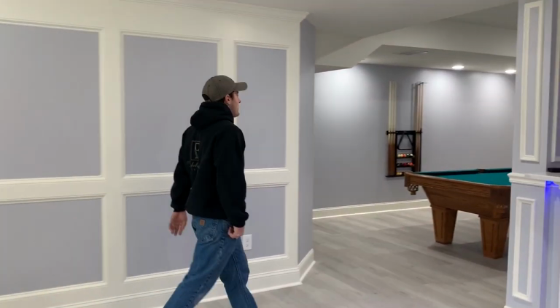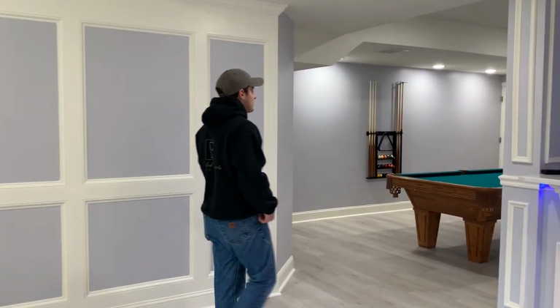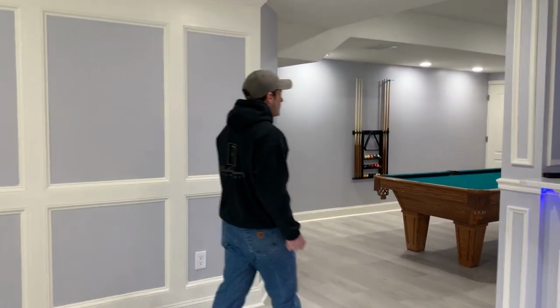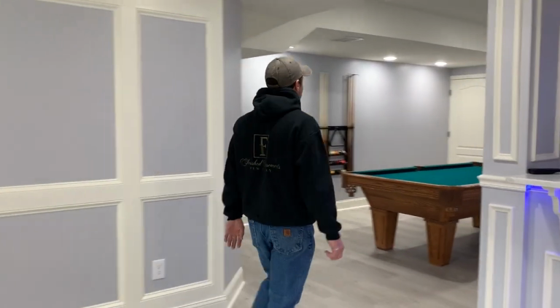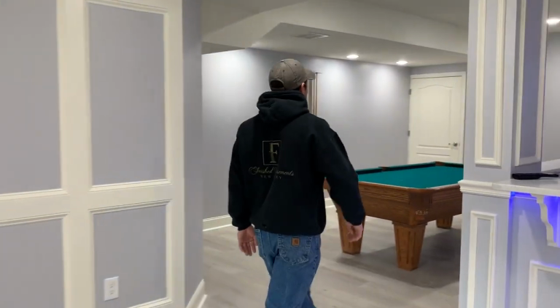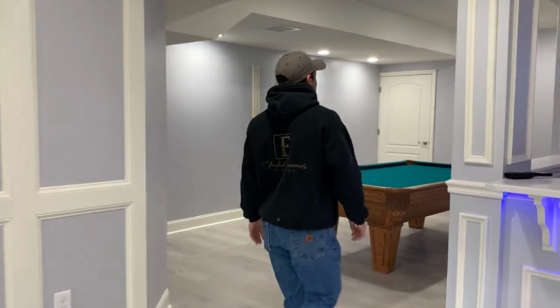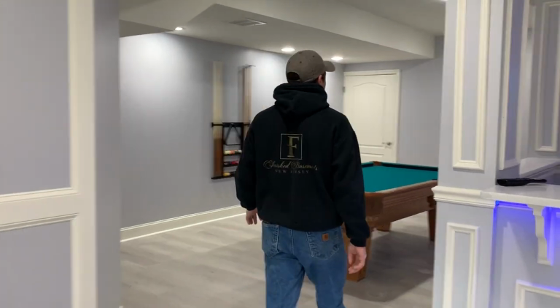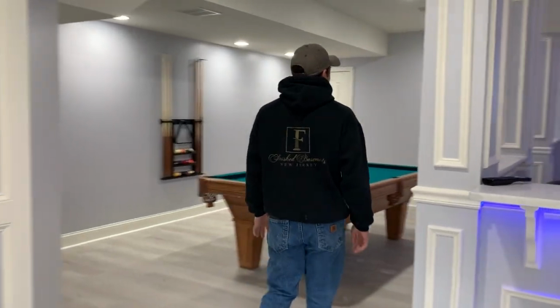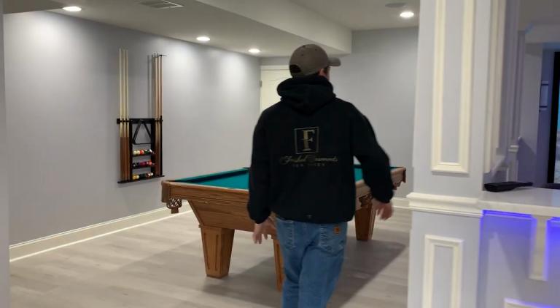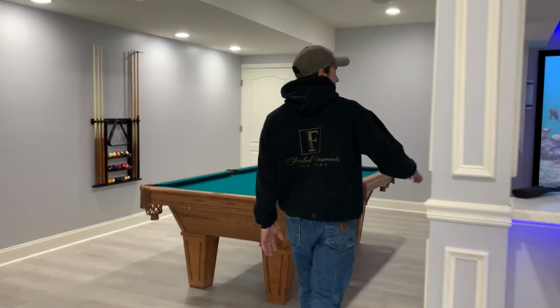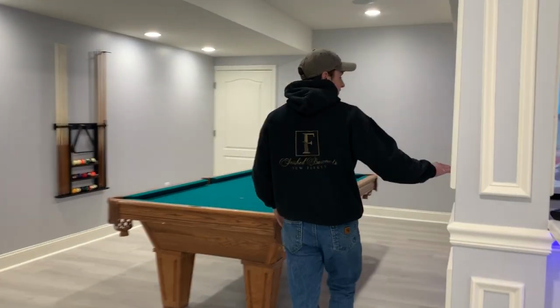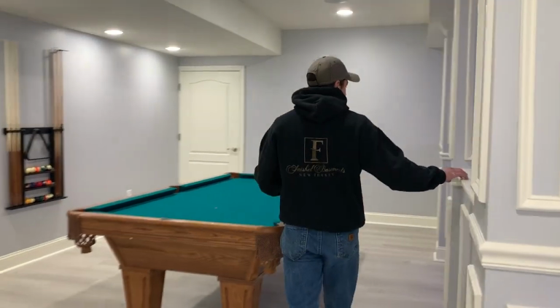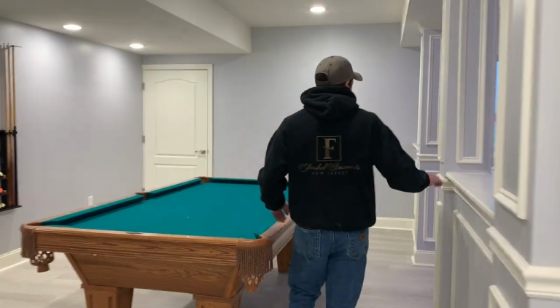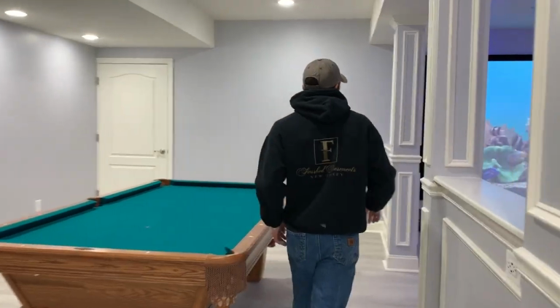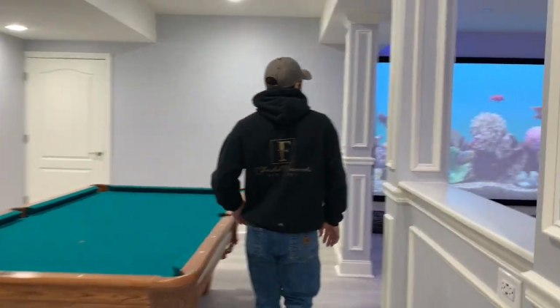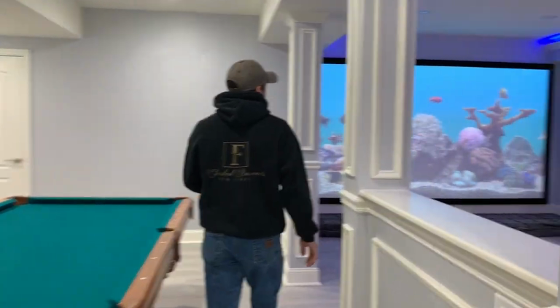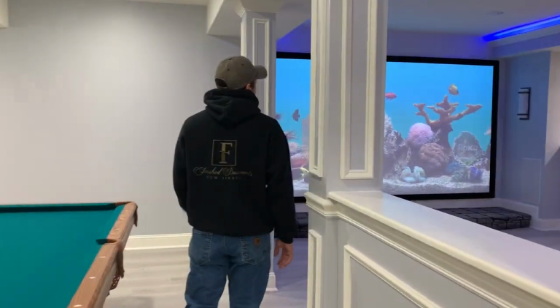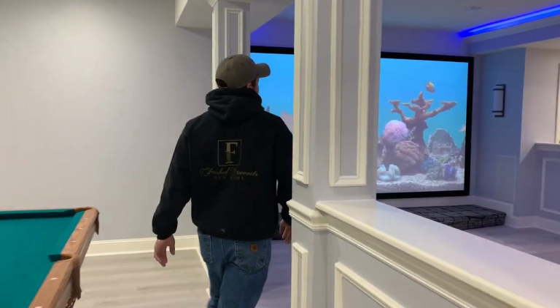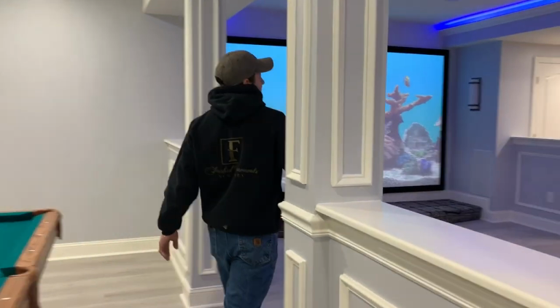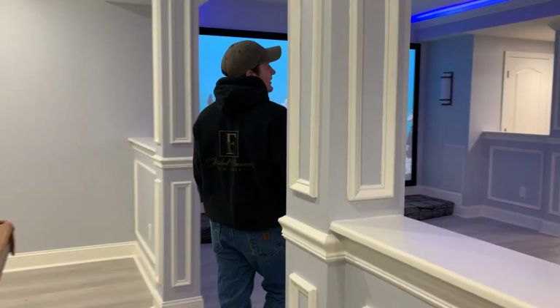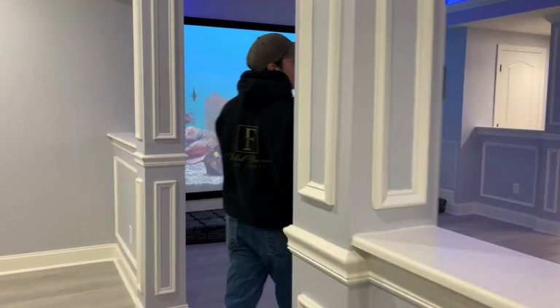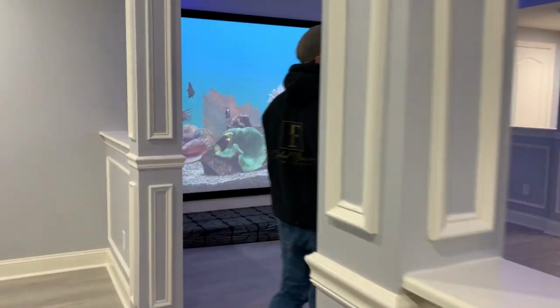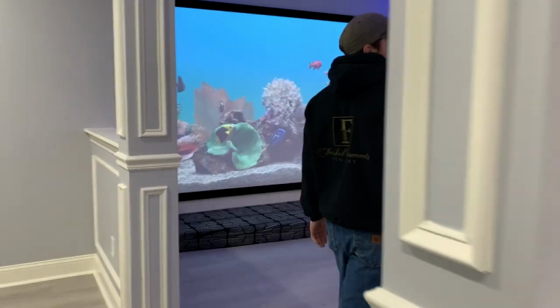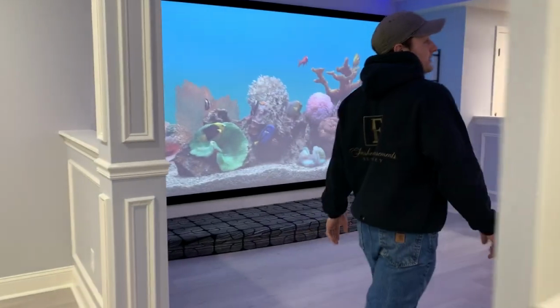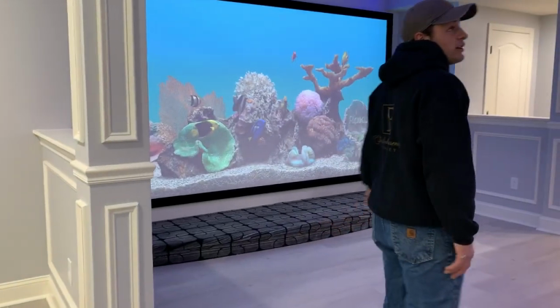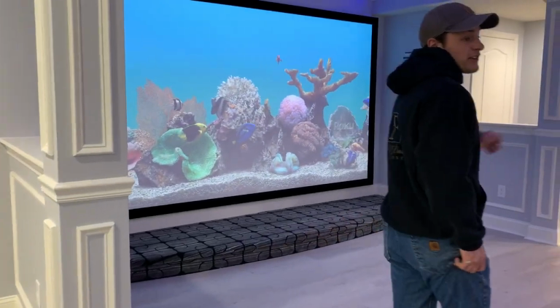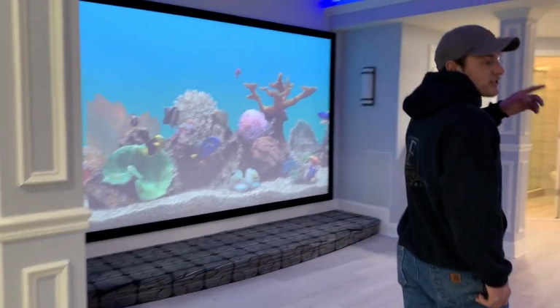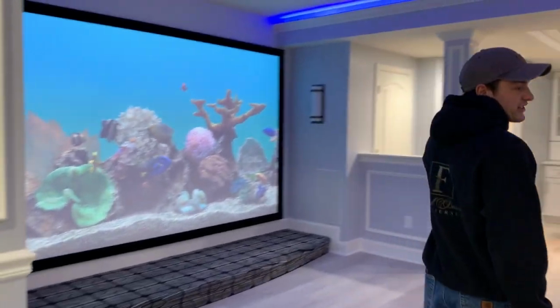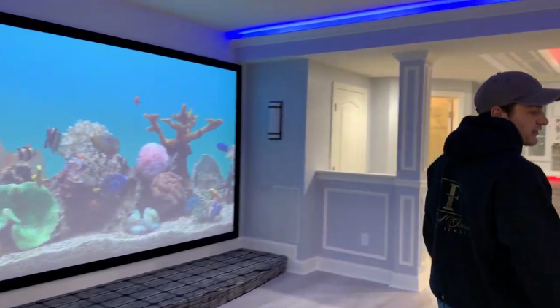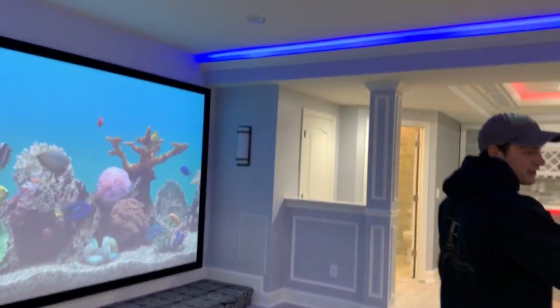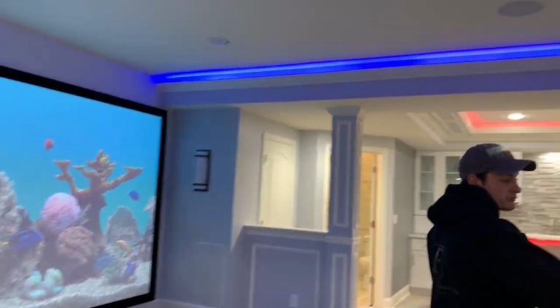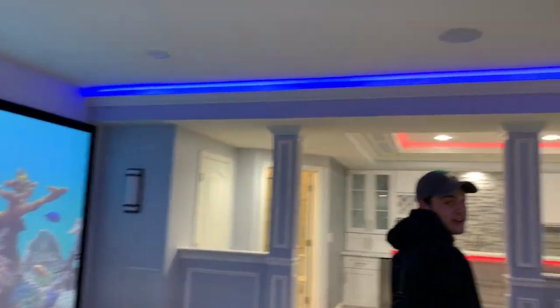As you come over here, we put a pool table right next to the movie theater. This movie theater is really nice — there's LED lighting all the way around it with a nice tray ceiling and really cool chairs.